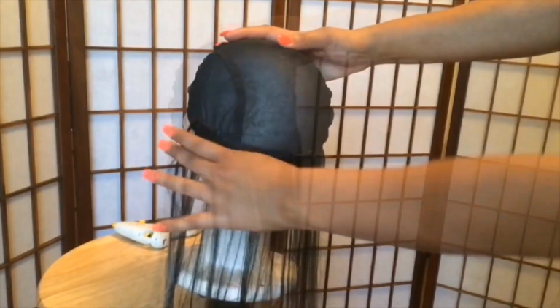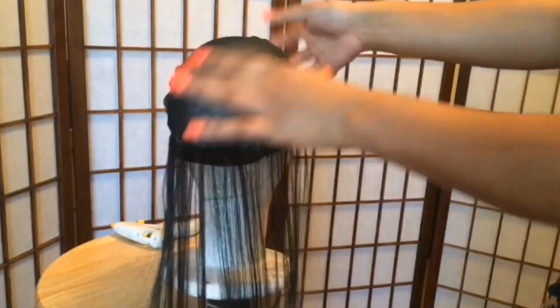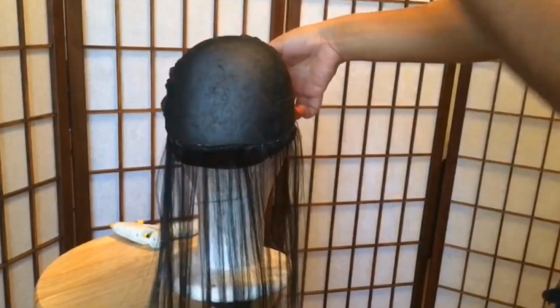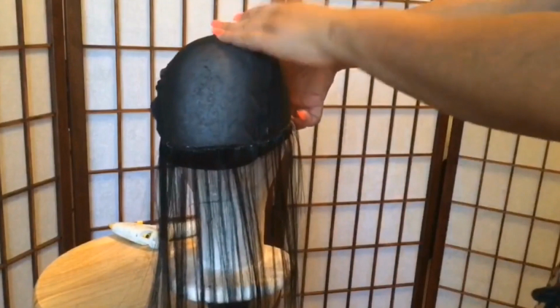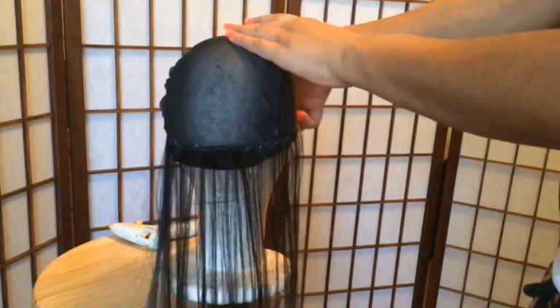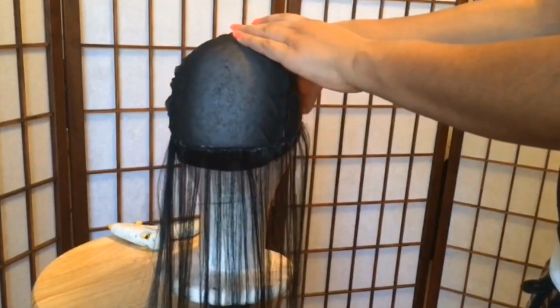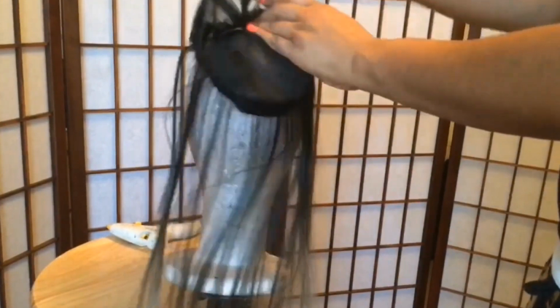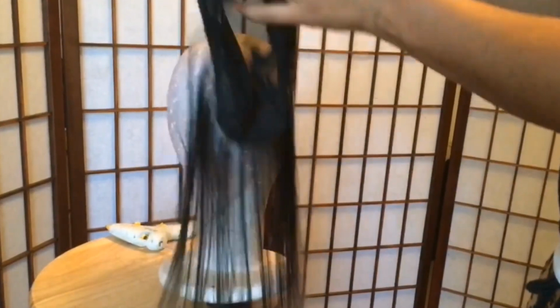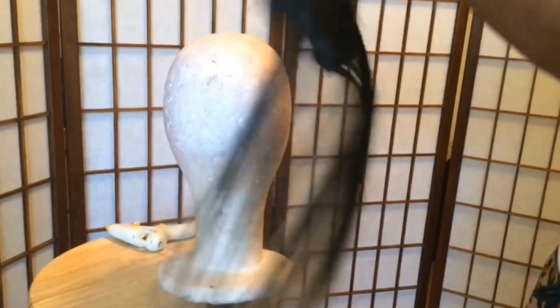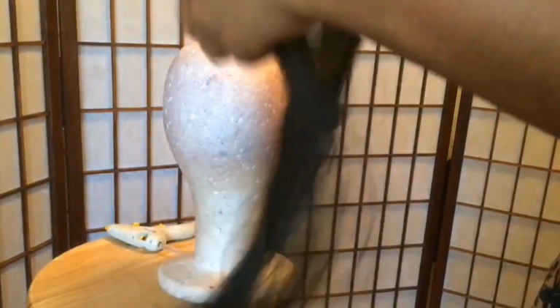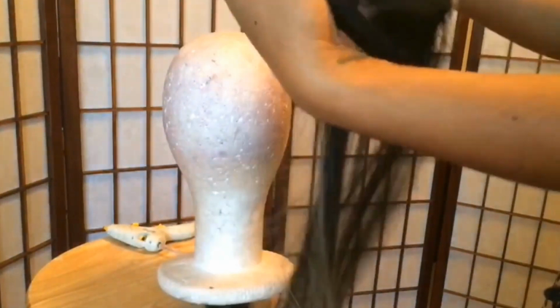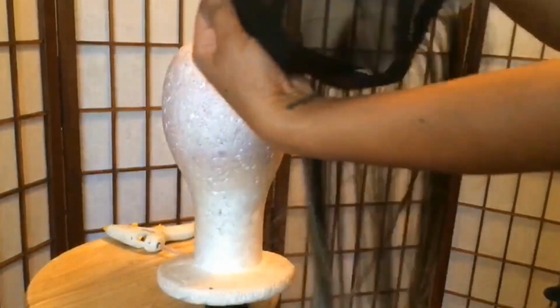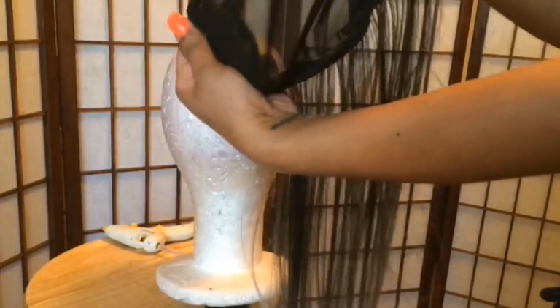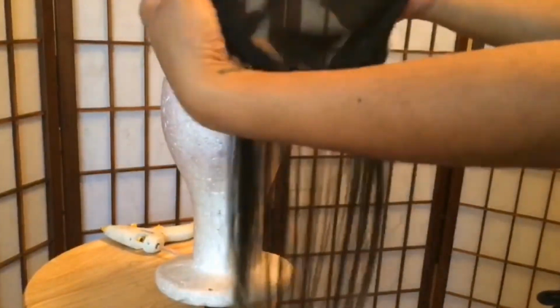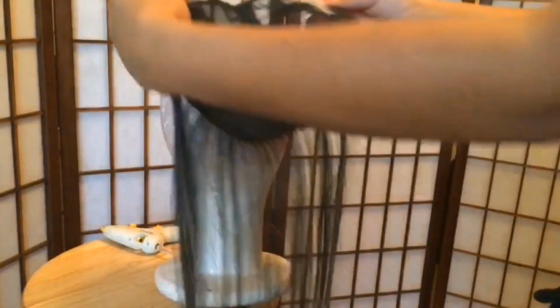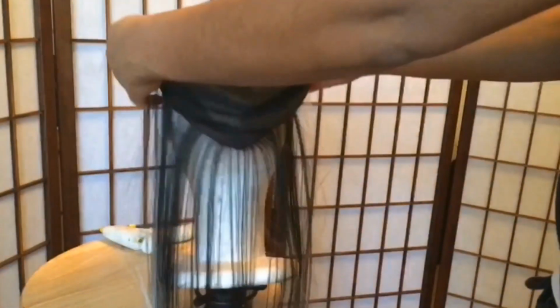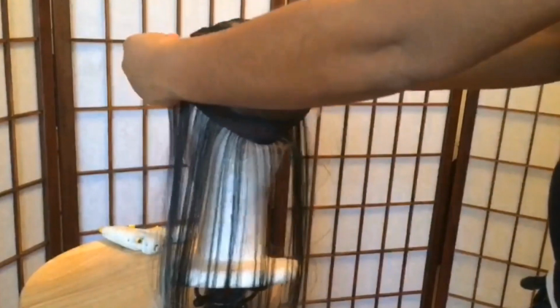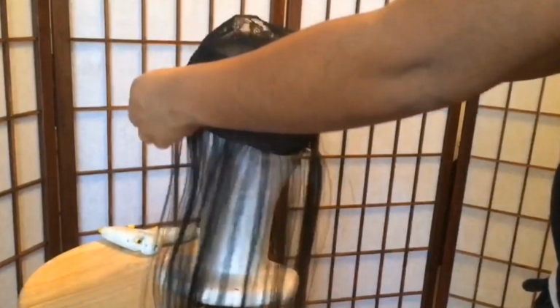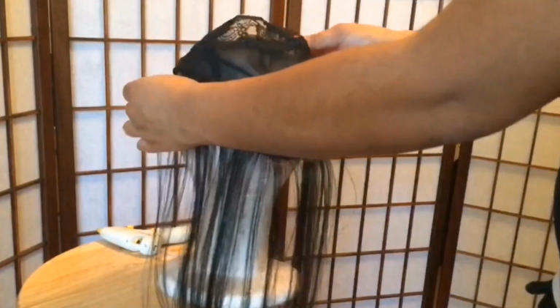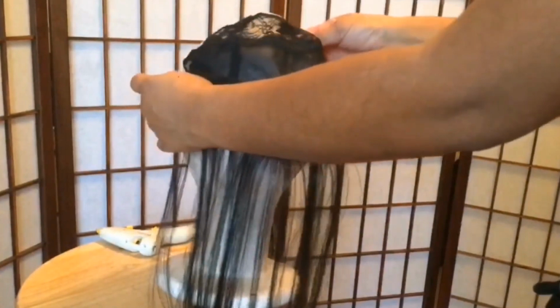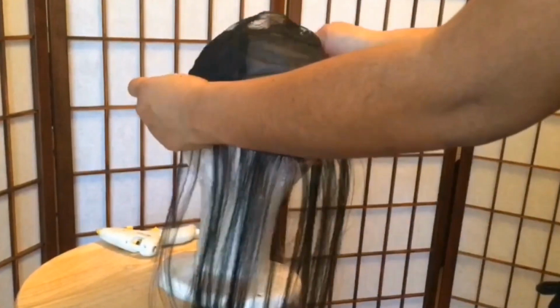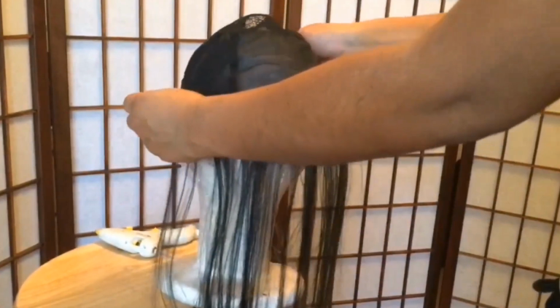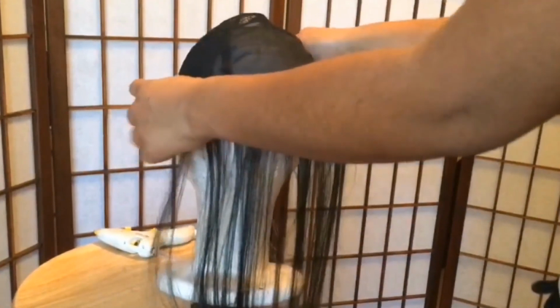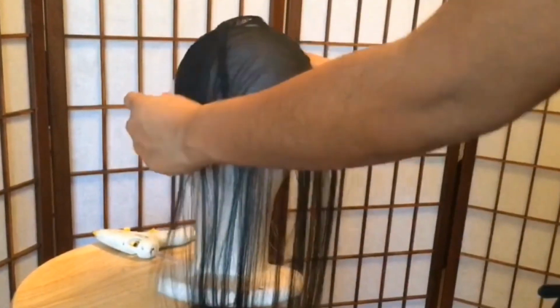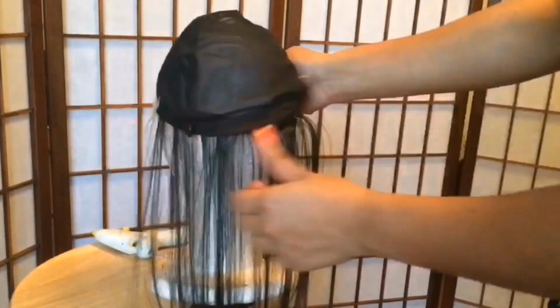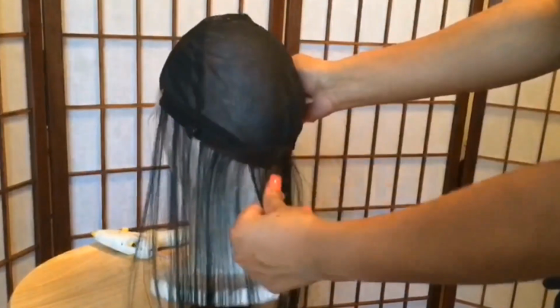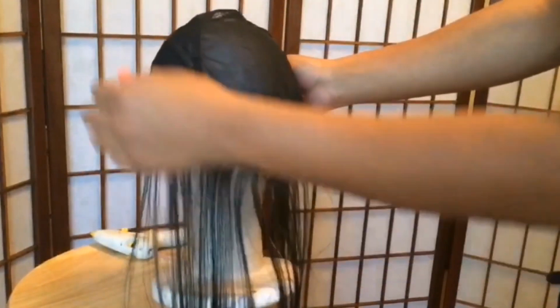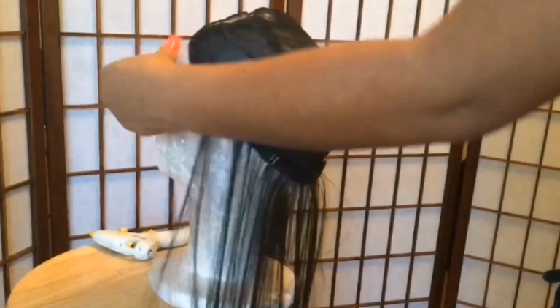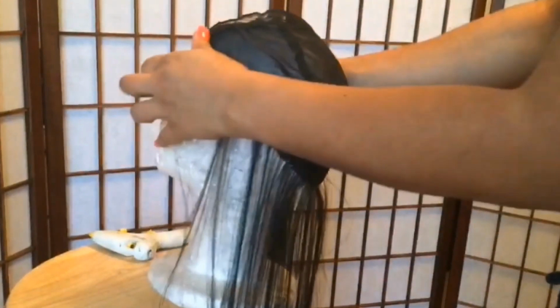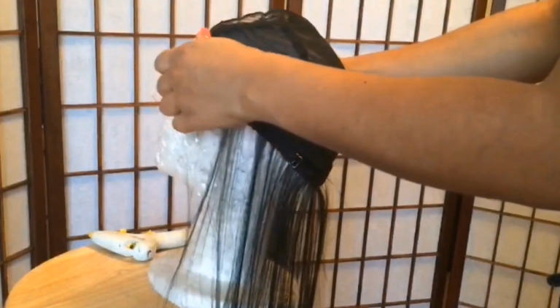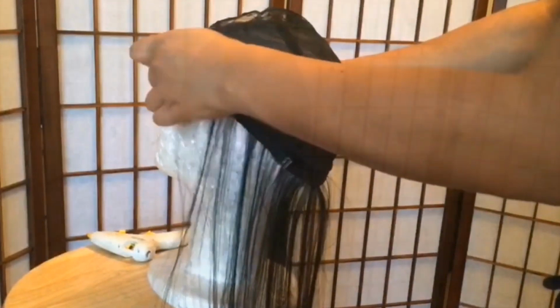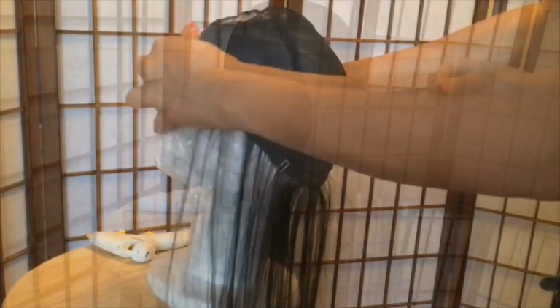Once you have your first row secured, you're going to remove your wig cap from the wig head and place it back on. Basically this ensures that you're able to put your hair into a ponytail without the hair showing in the back, so that it looks more natural.